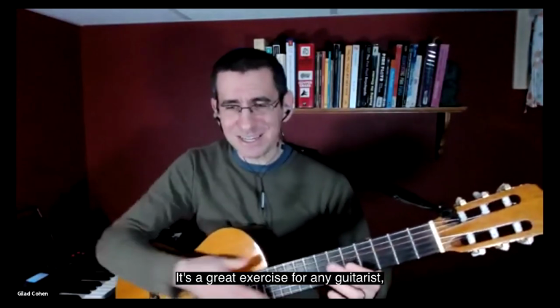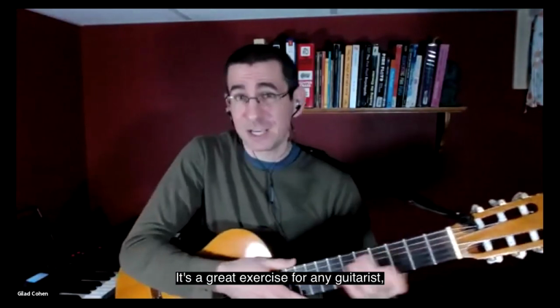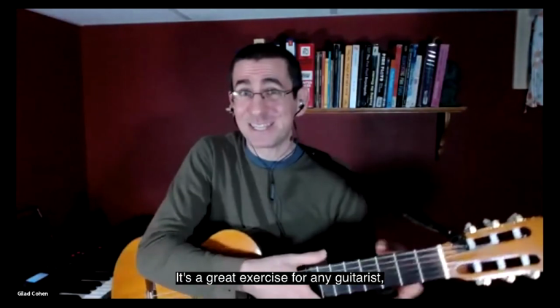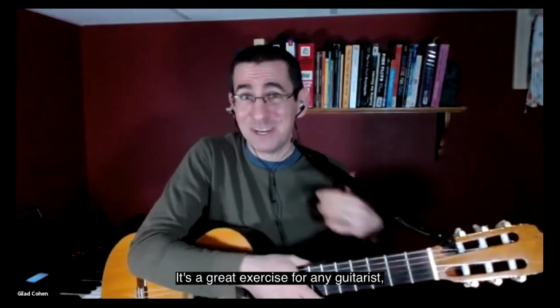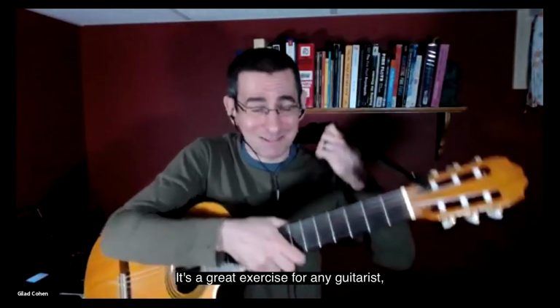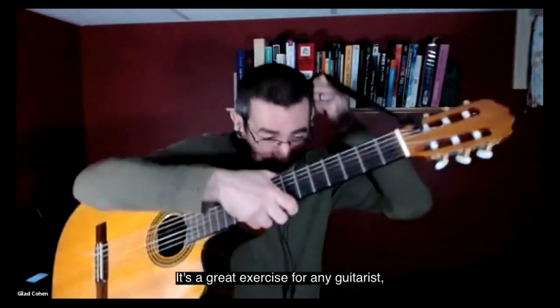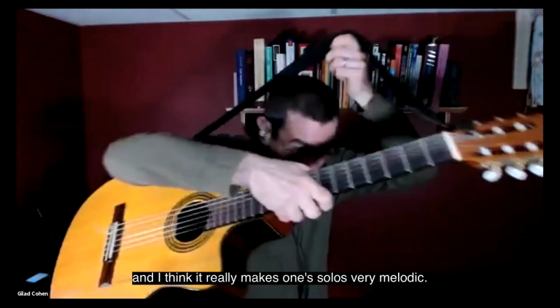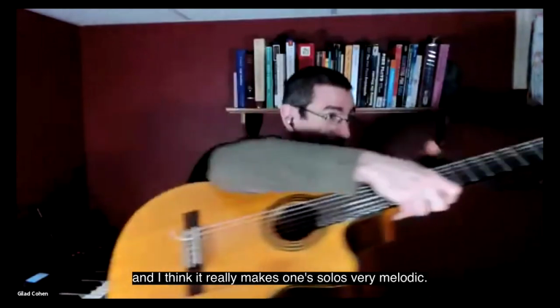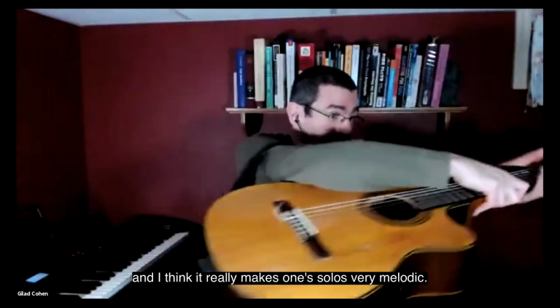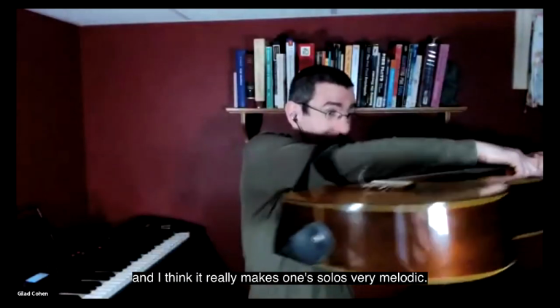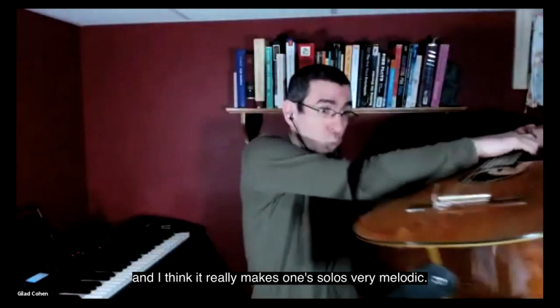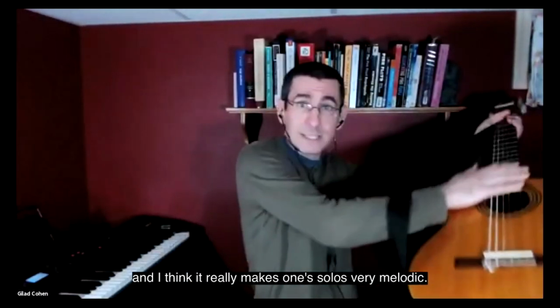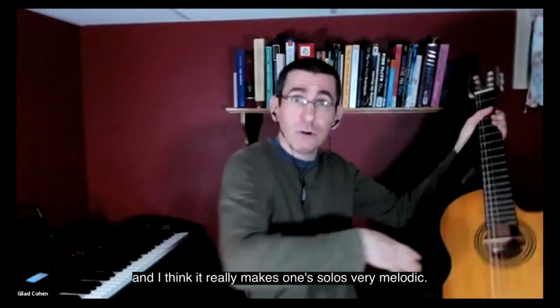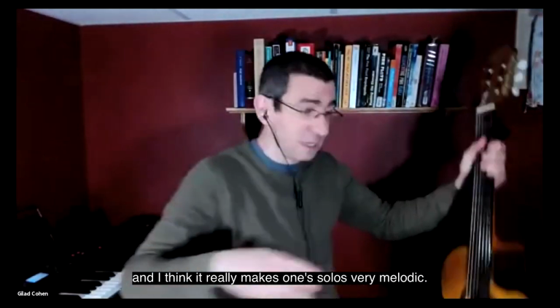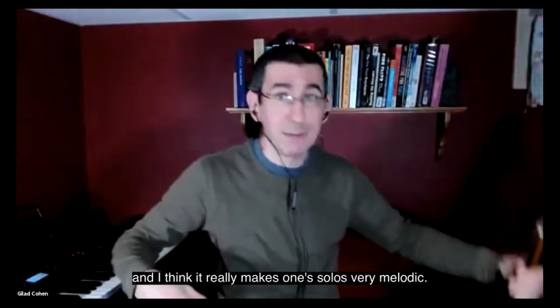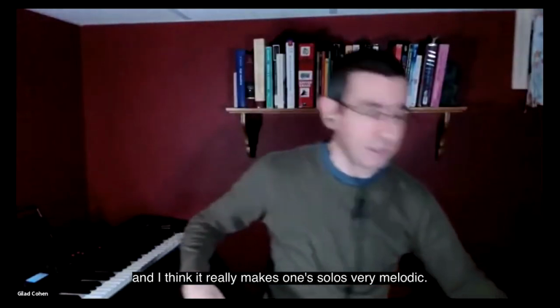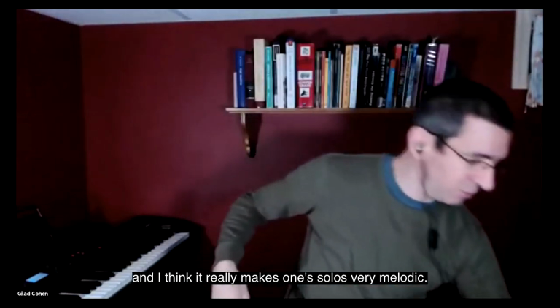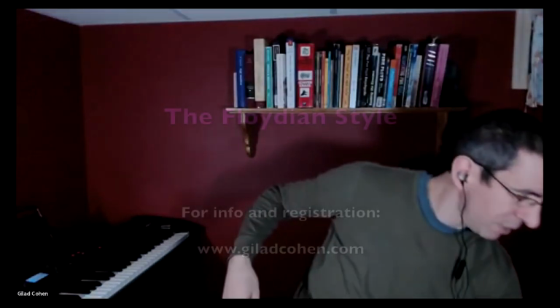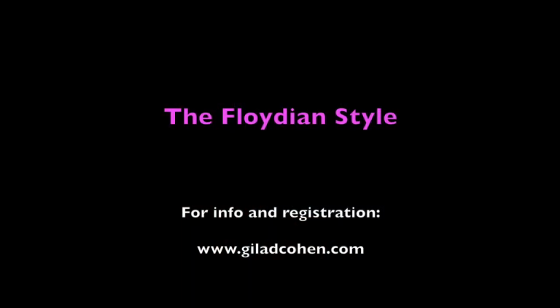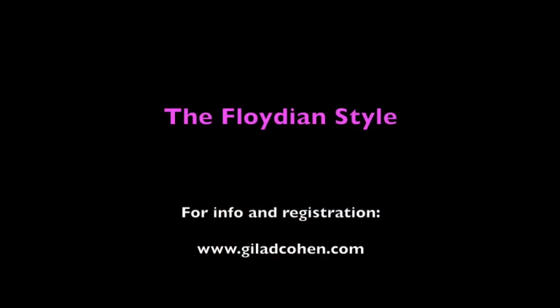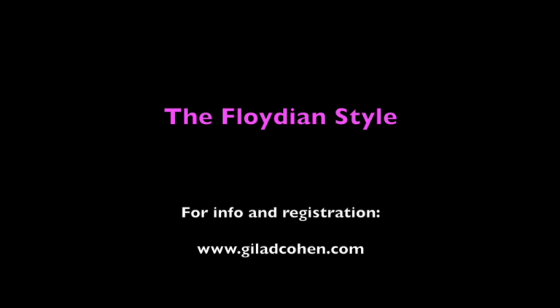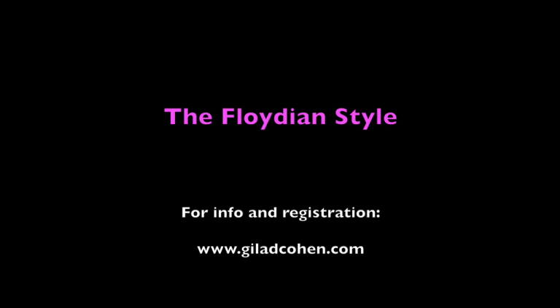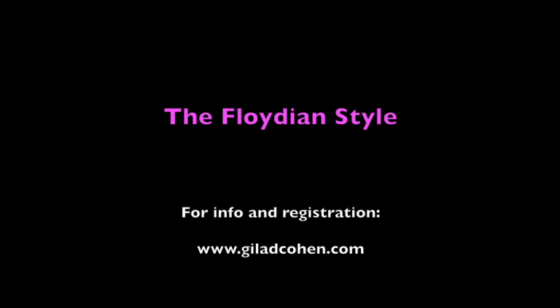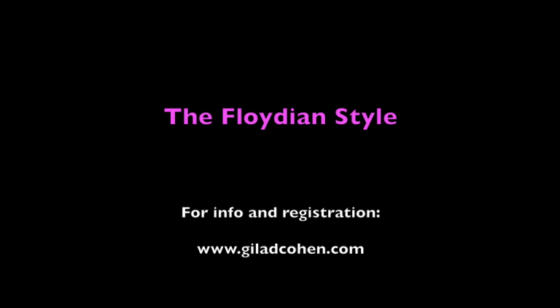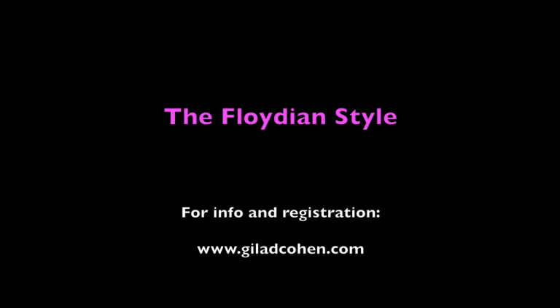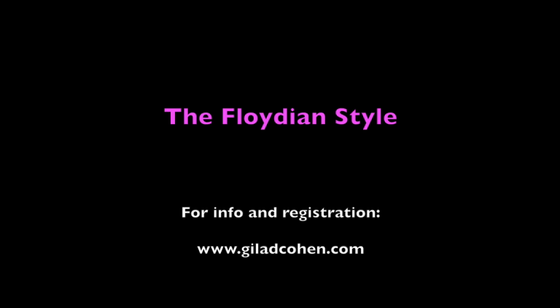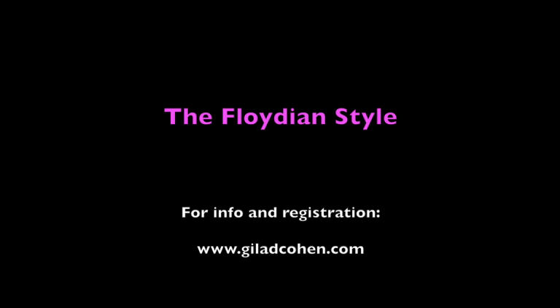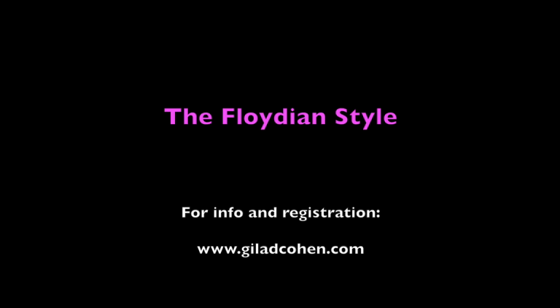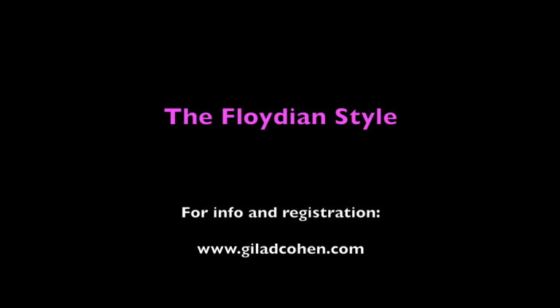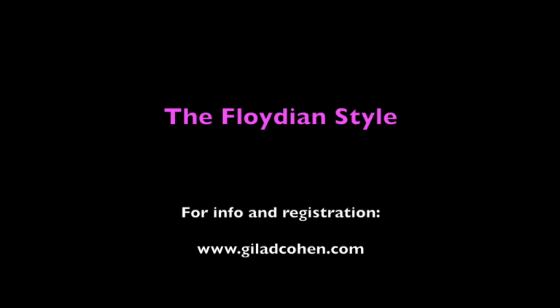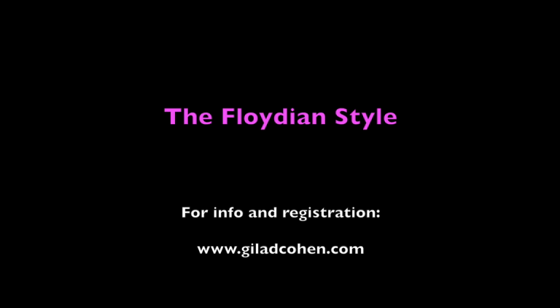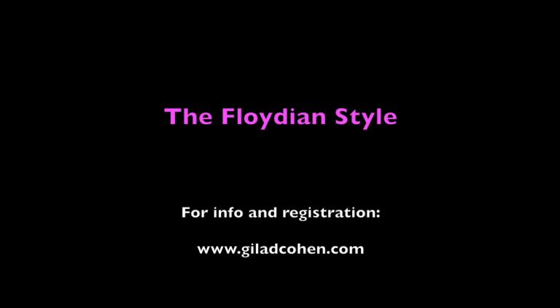It's a great exercise for any guitarist, and I think it really makes one's solos very melodic and more interesting.